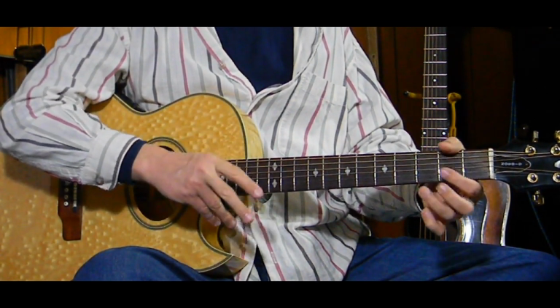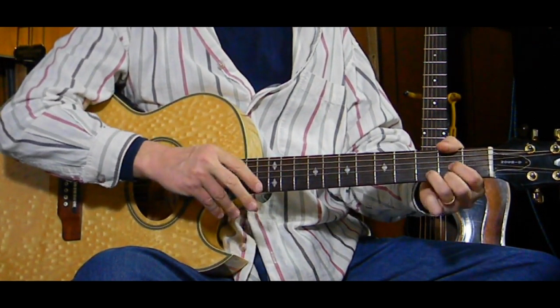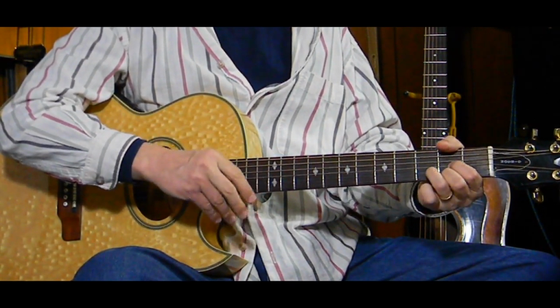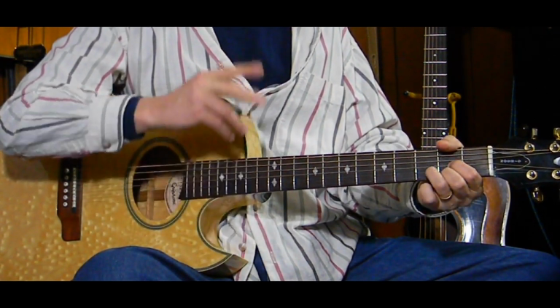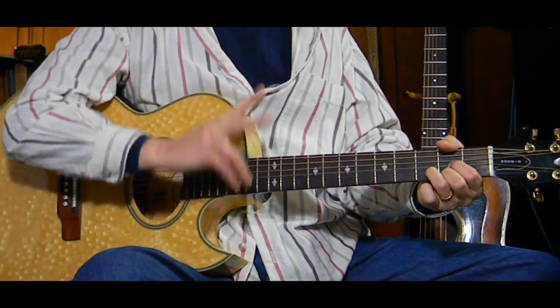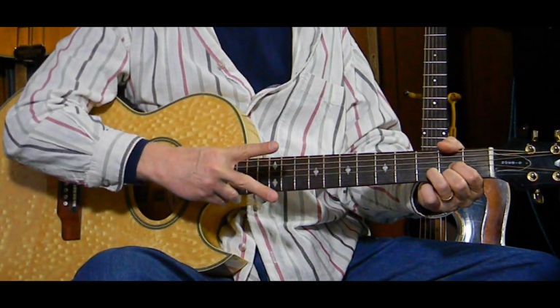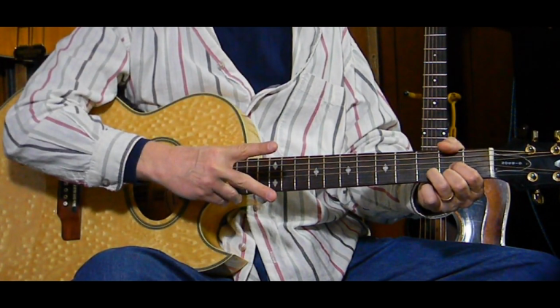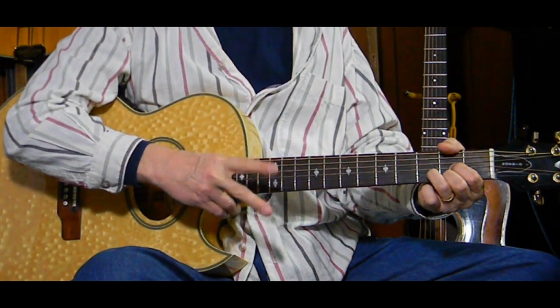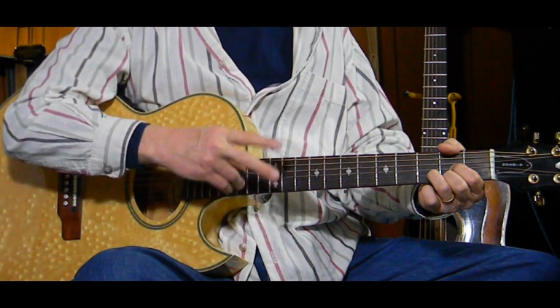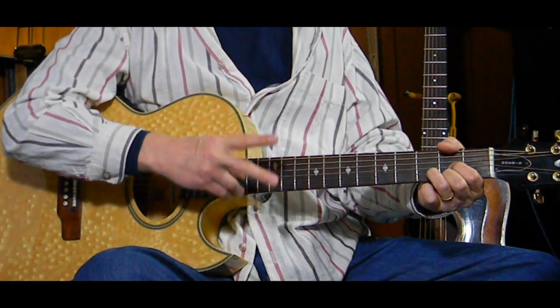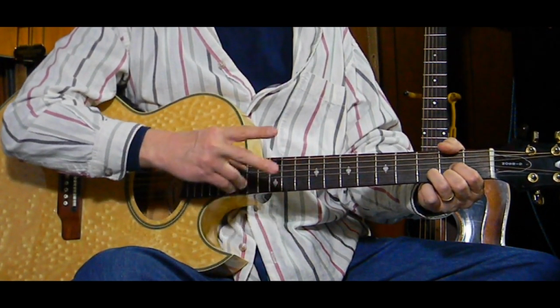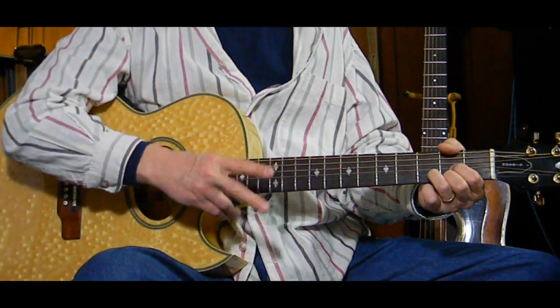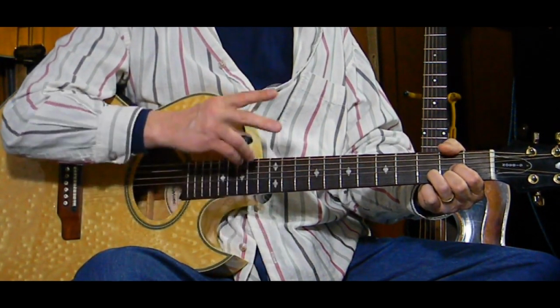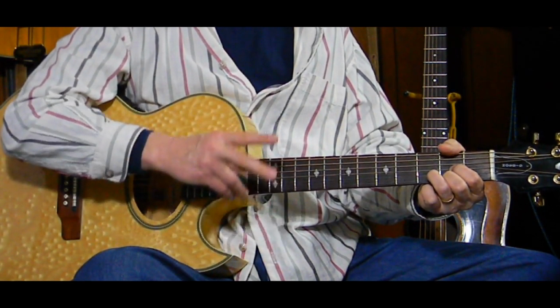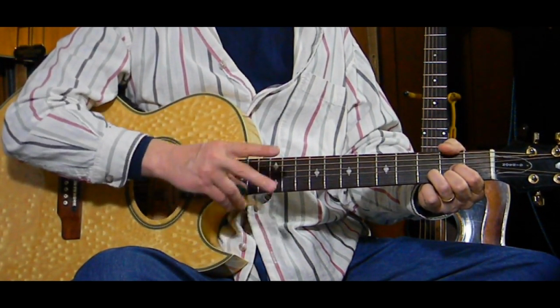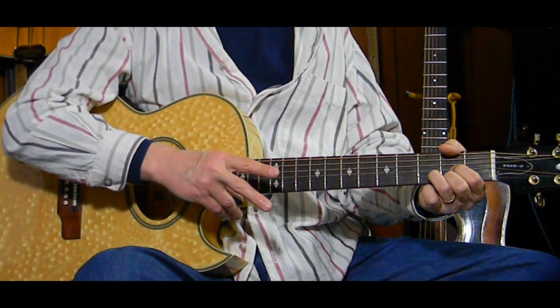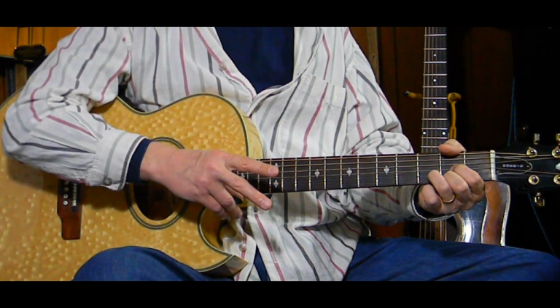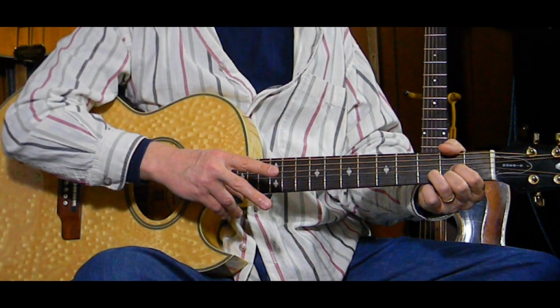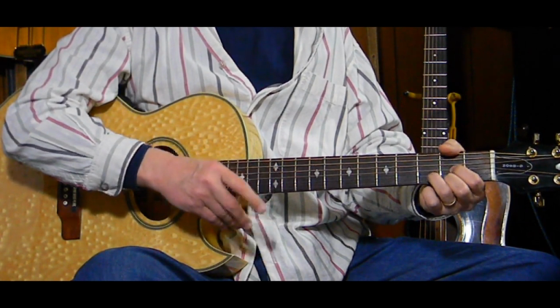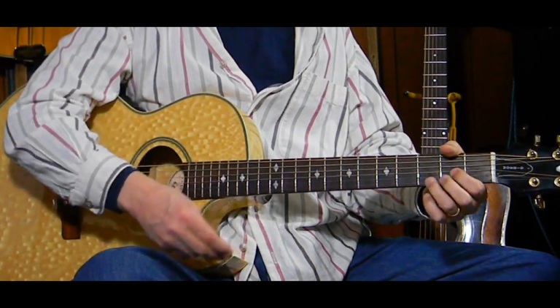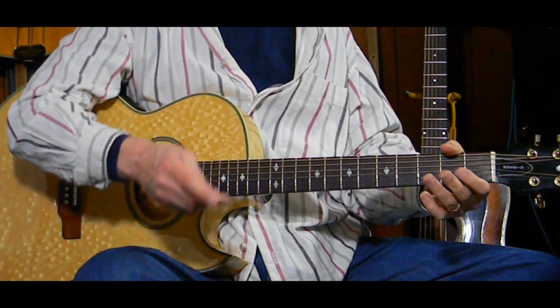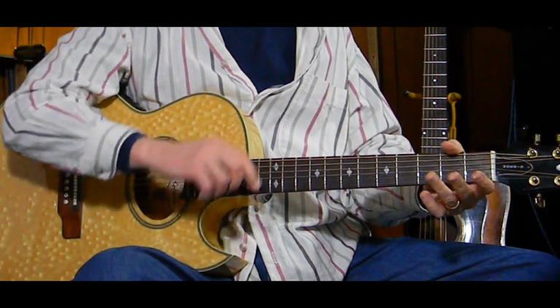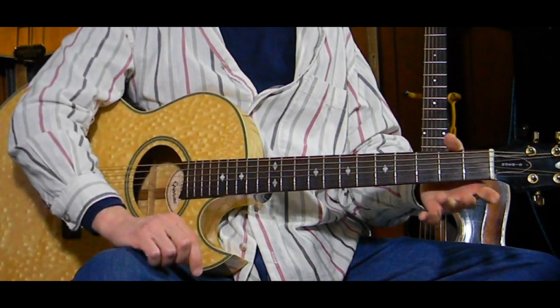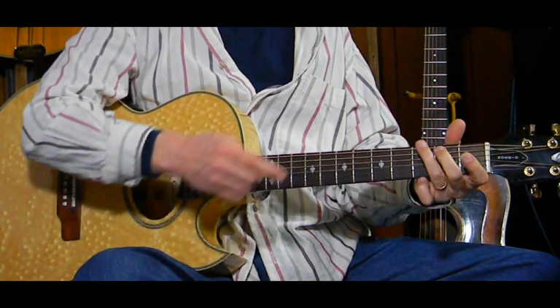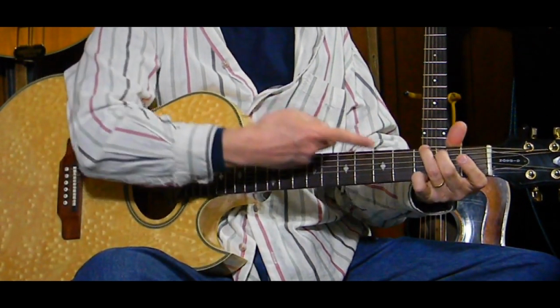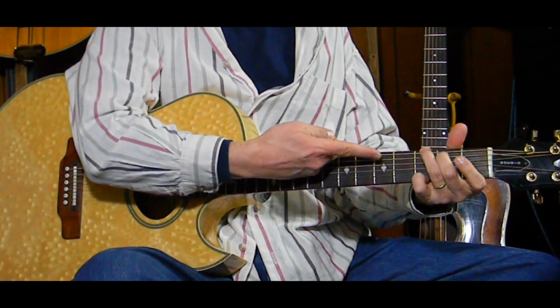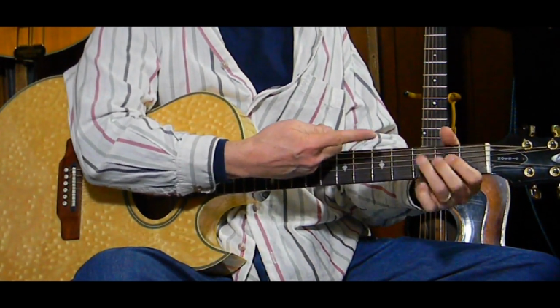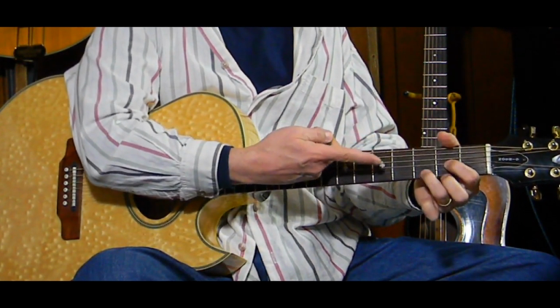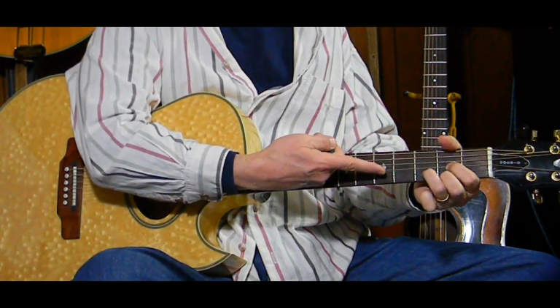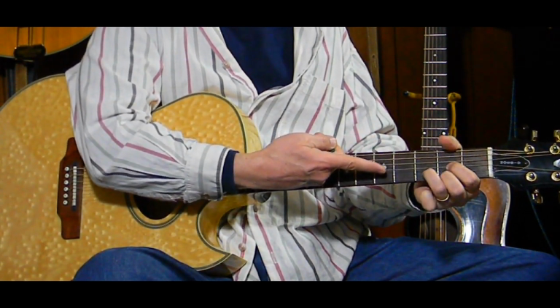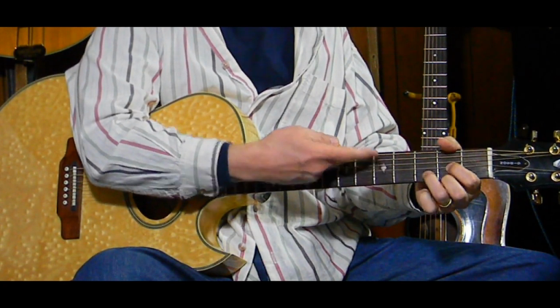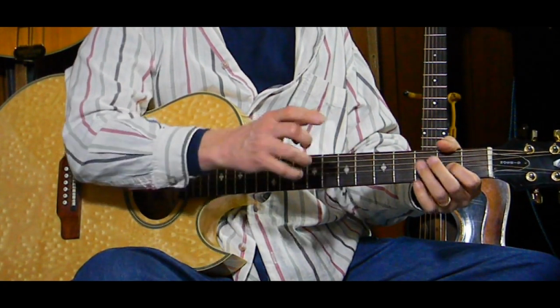Then switch to a D and do the same thing - it's two measures, or two times of counting one, two and, three and. Then it does both of them again - another two measures of G and another two measures of D.